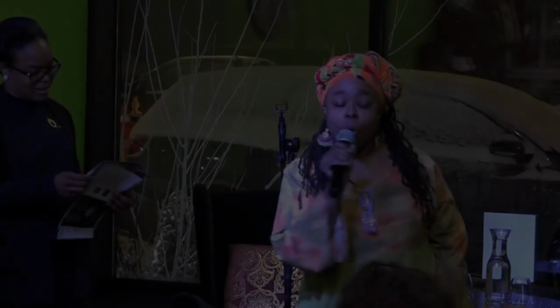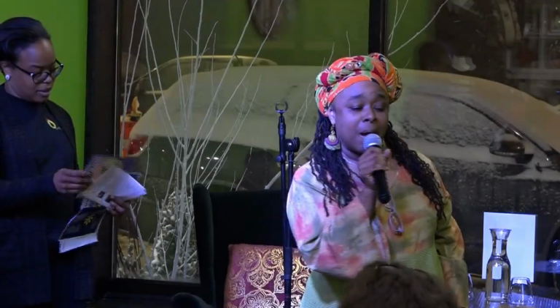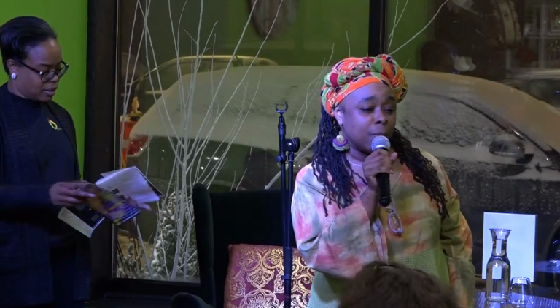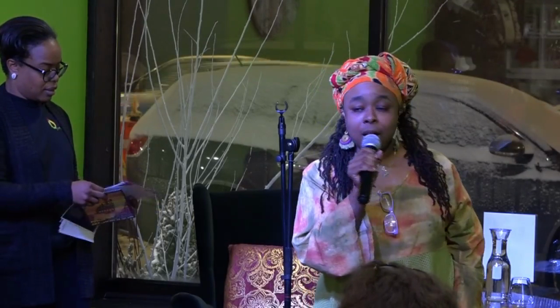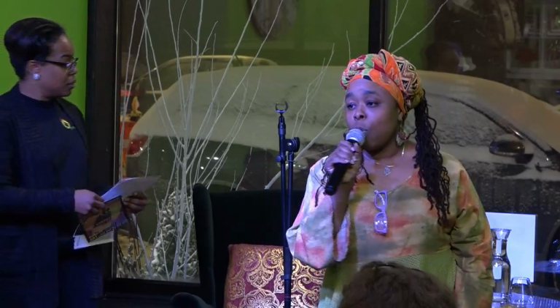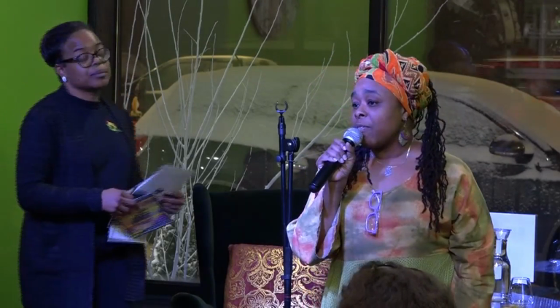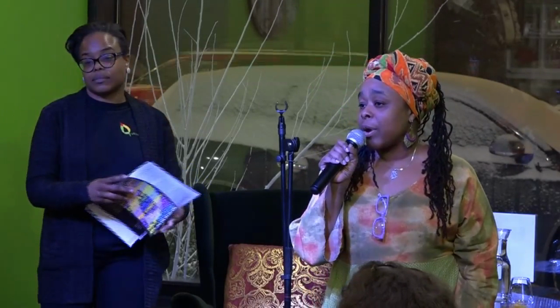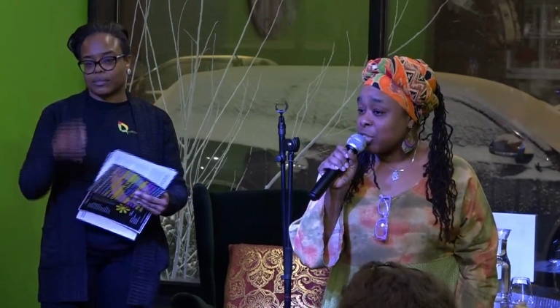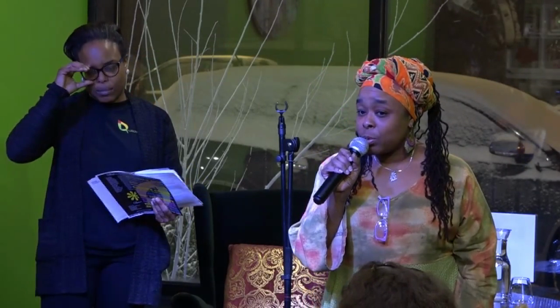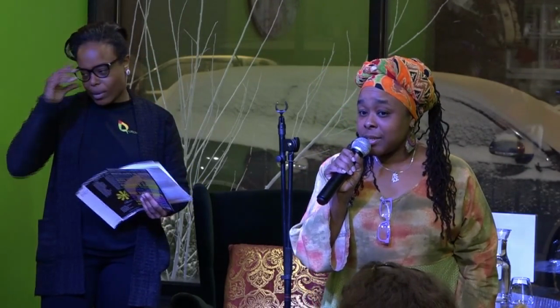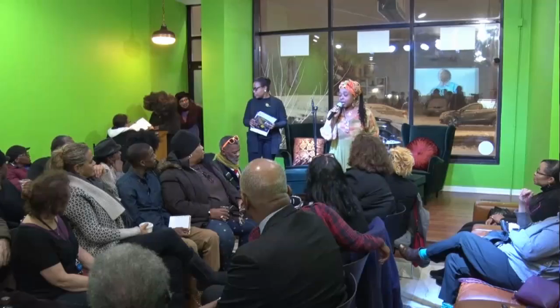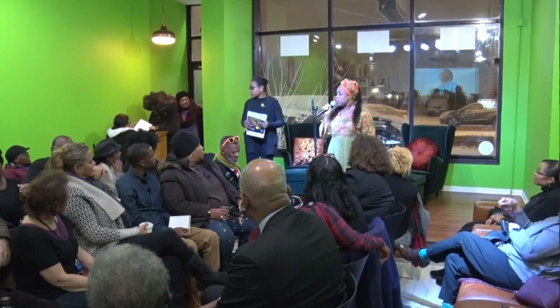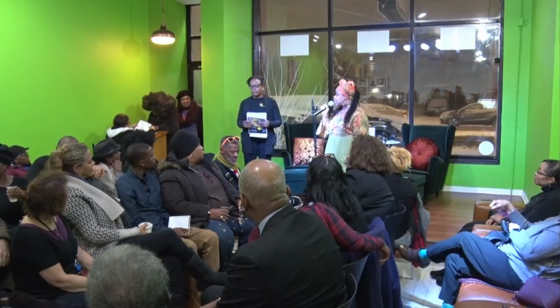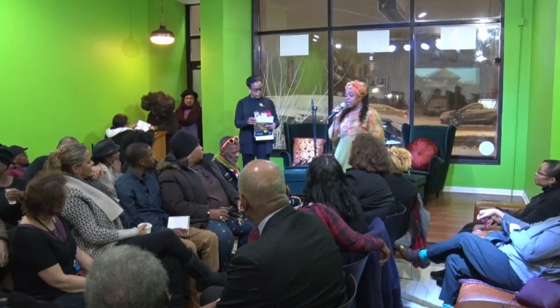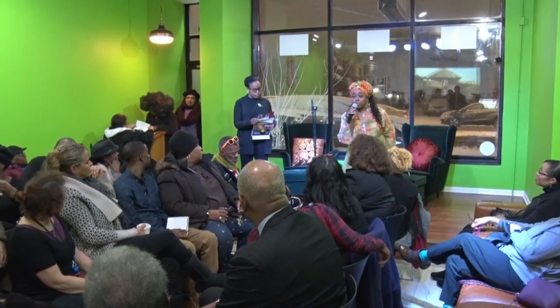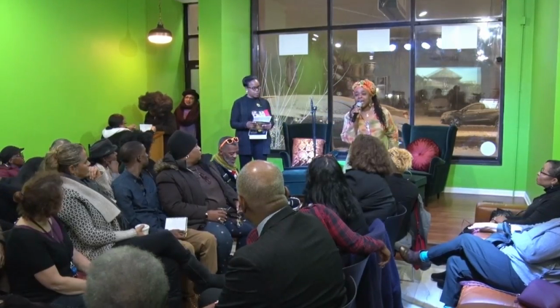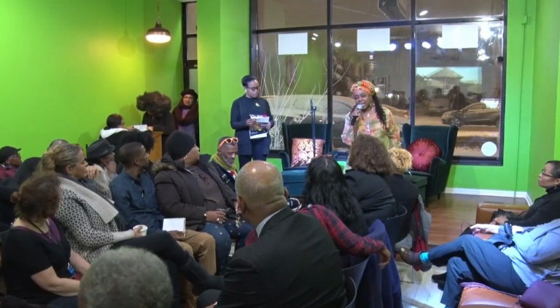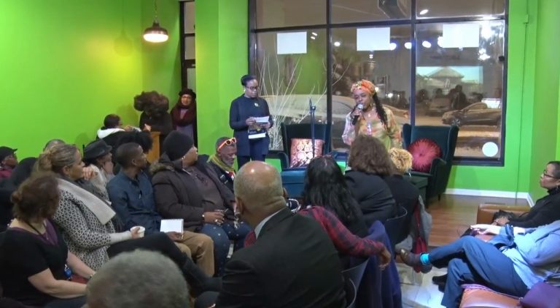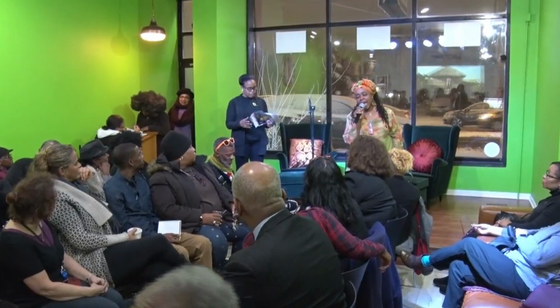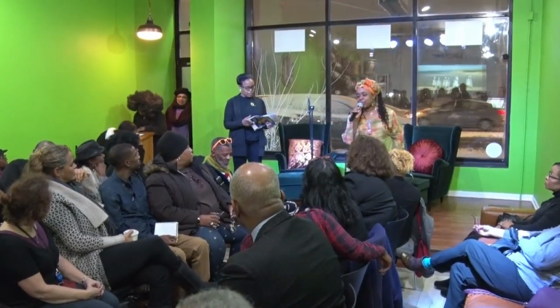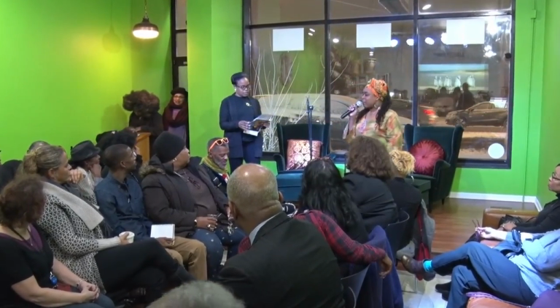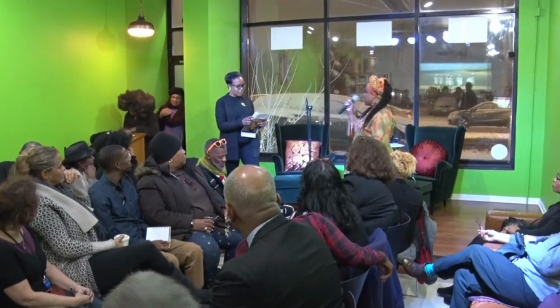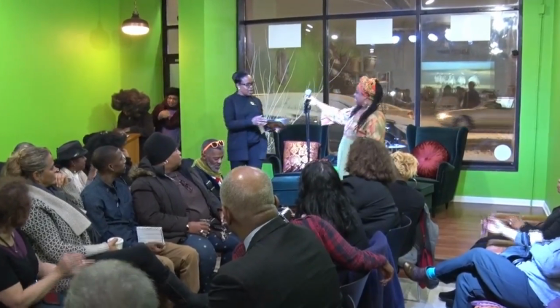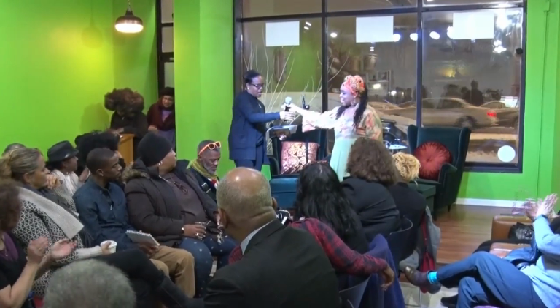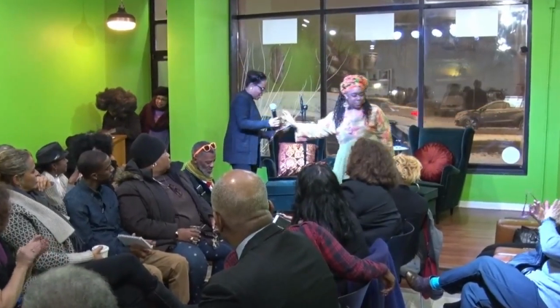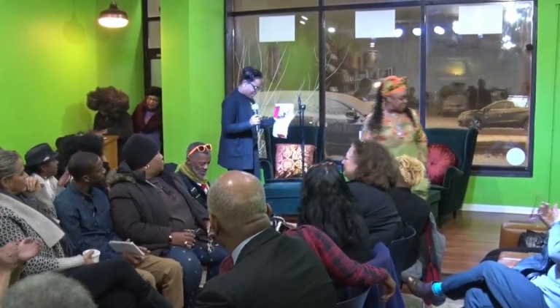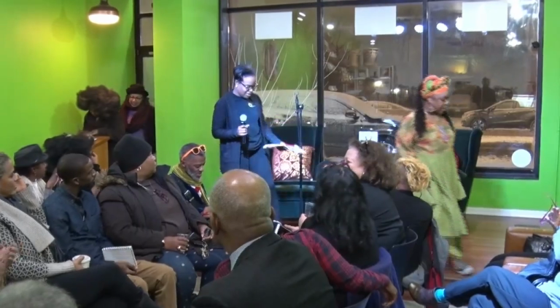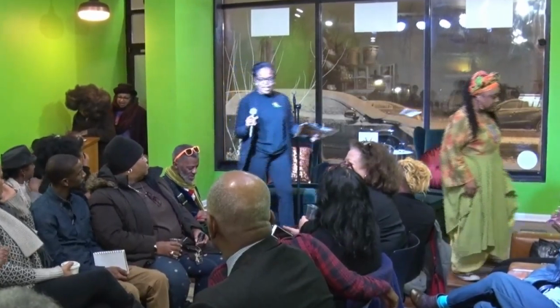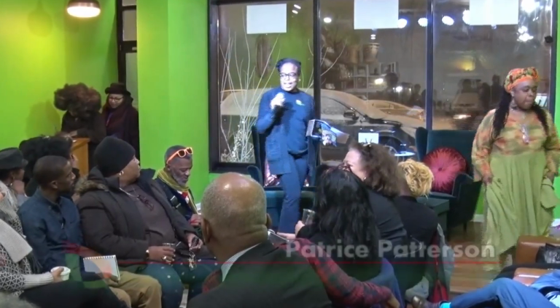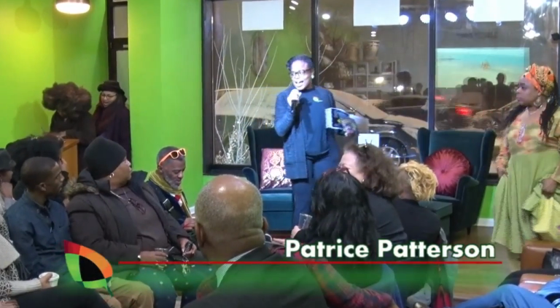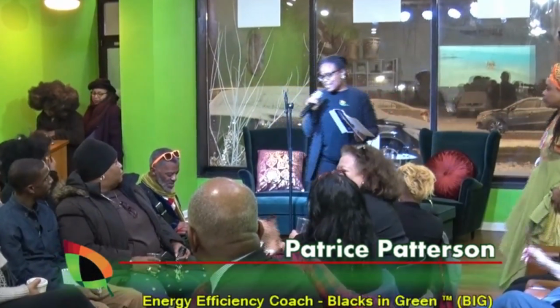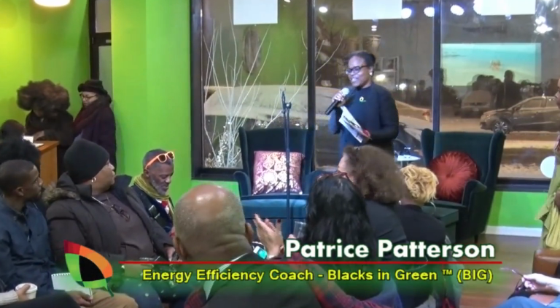On the mic, I'm going to bring up one of our energy coaches, Patrice, who is going to let you know exactly what we do and how we do it. Give it up for Patrice. Good evening.